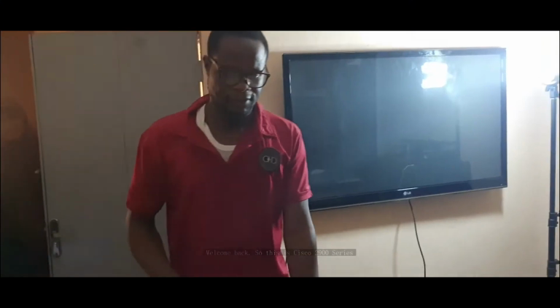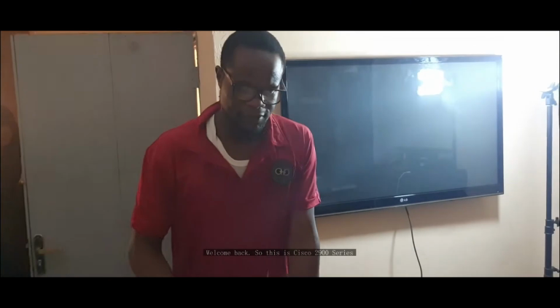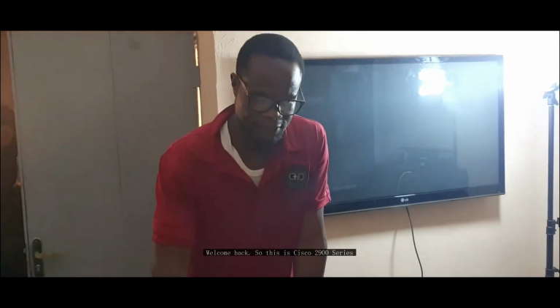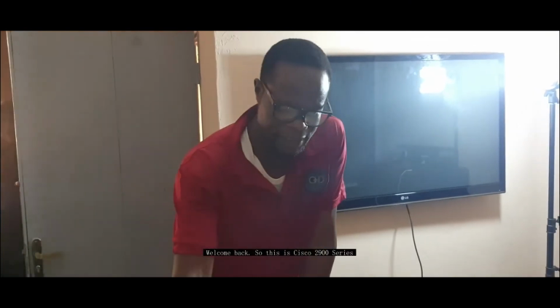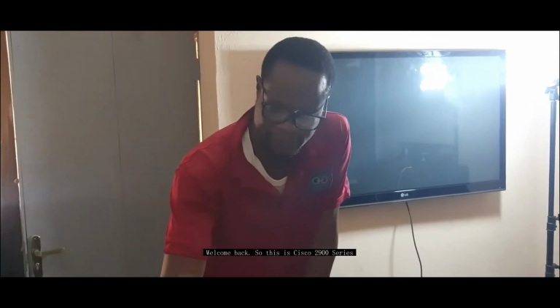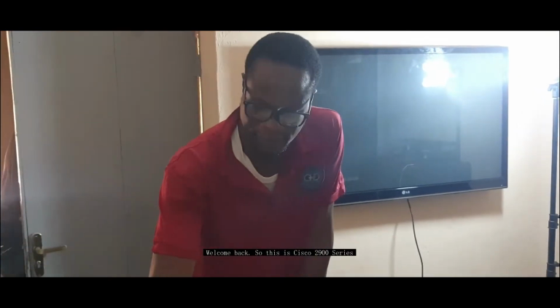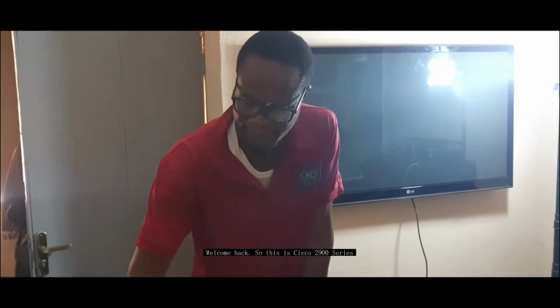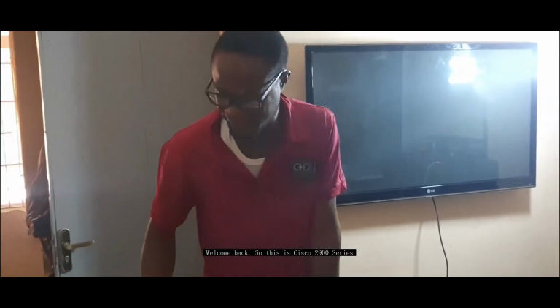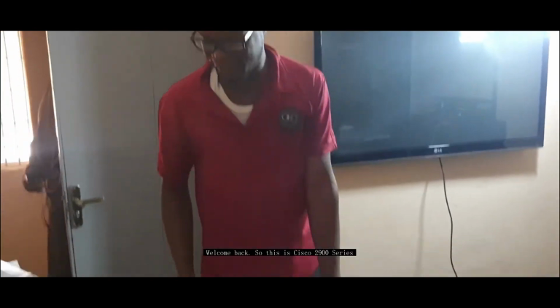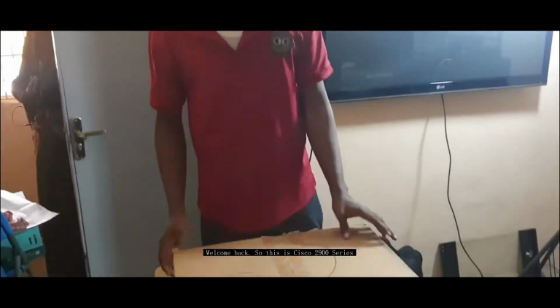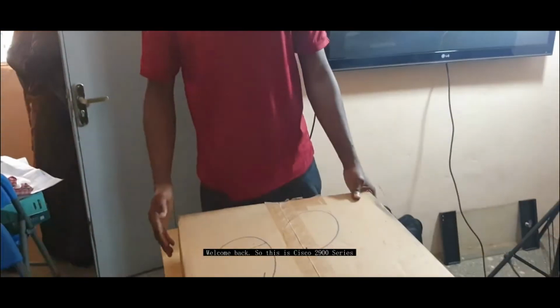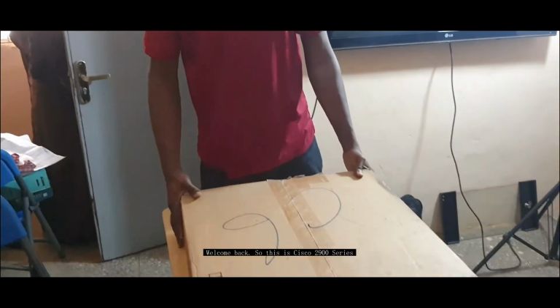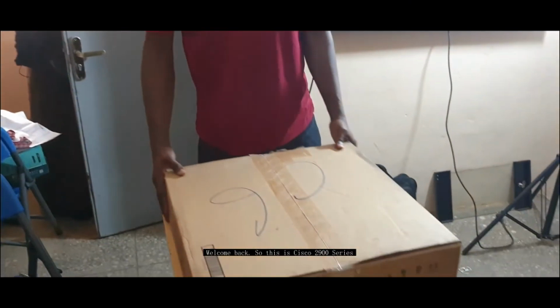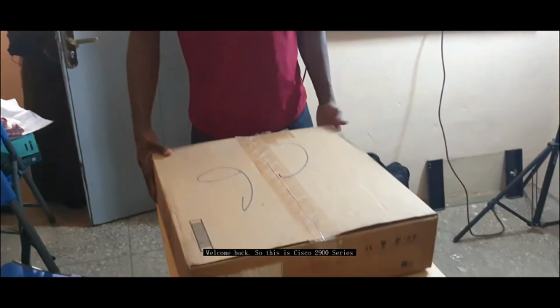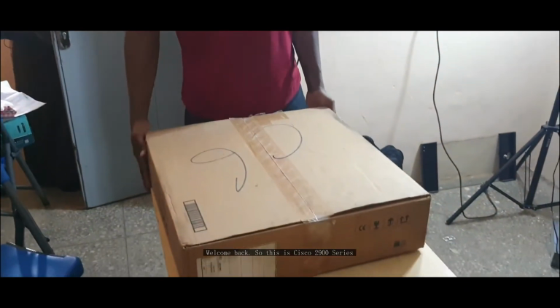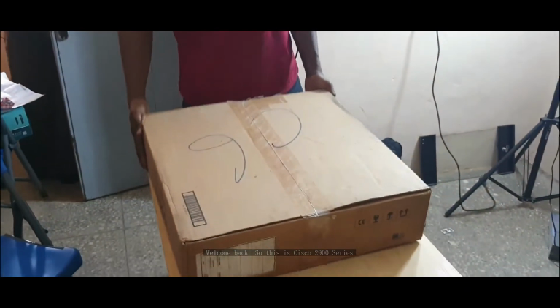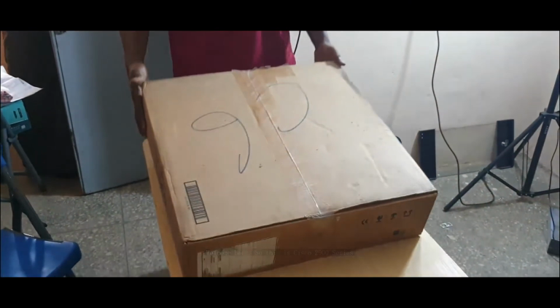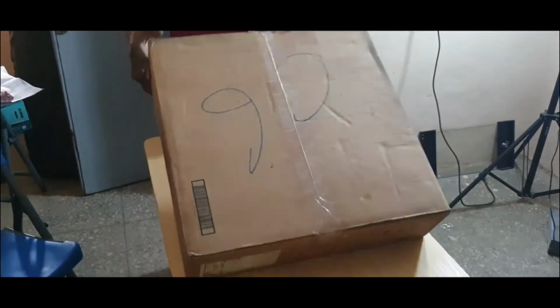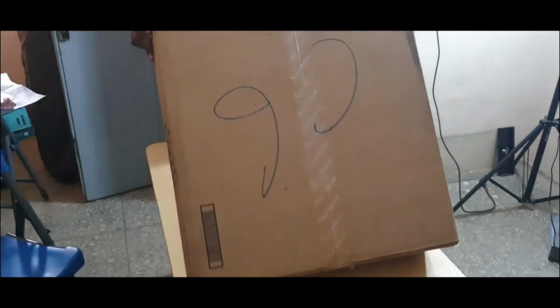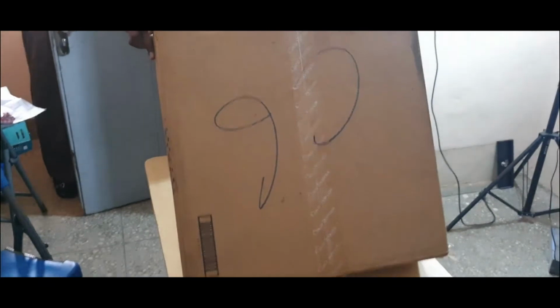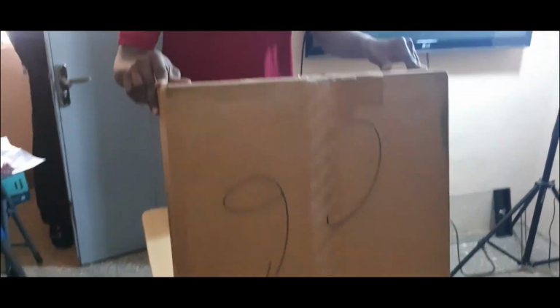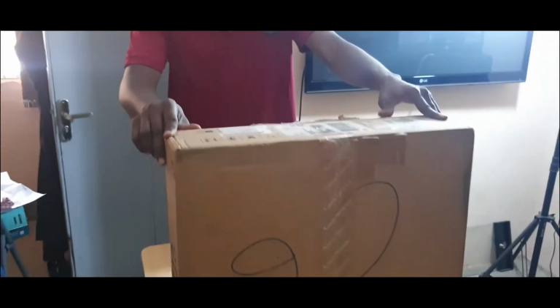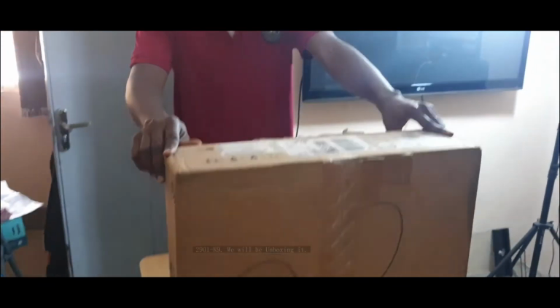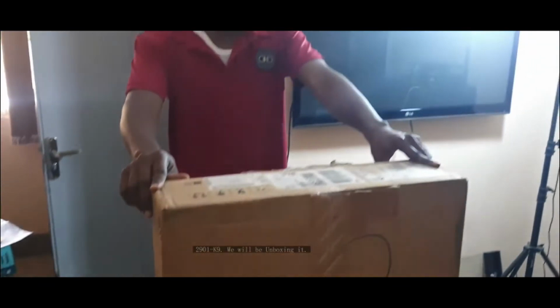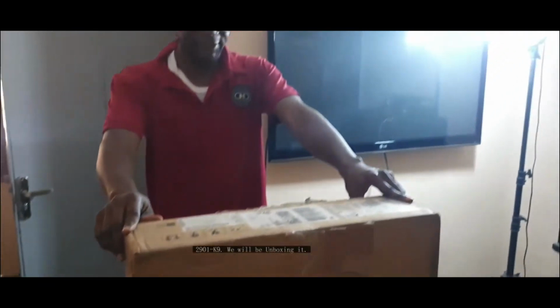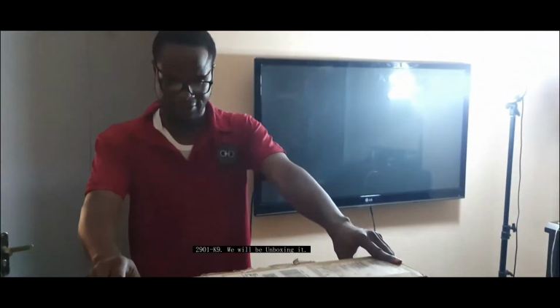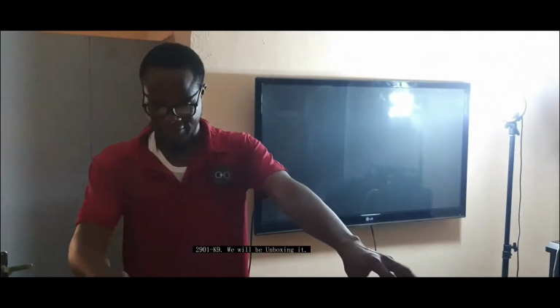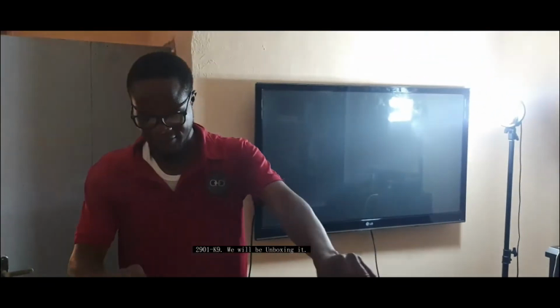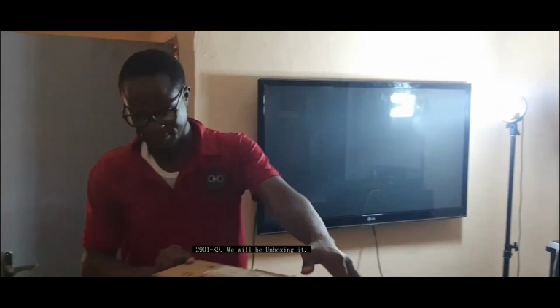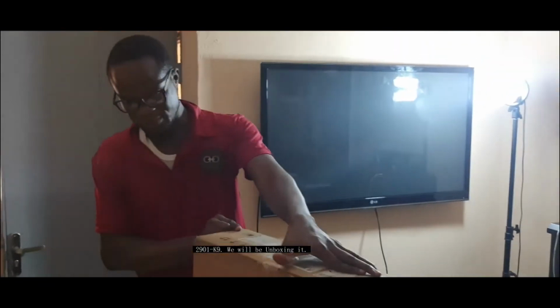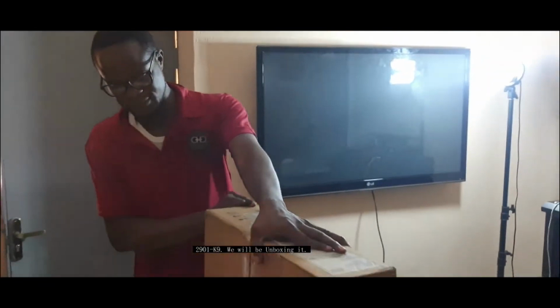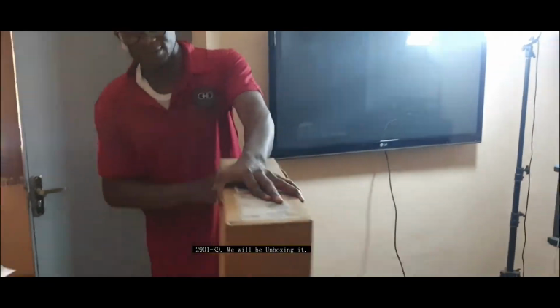Welcome back. This is the 2900 series, 2901 K9 — we'll be unboxing it.